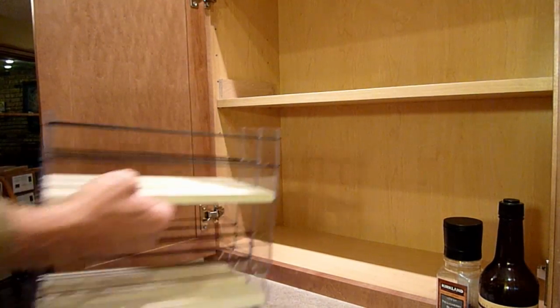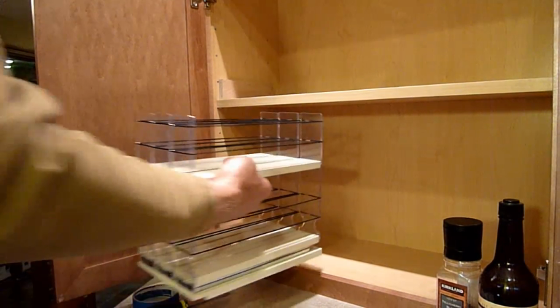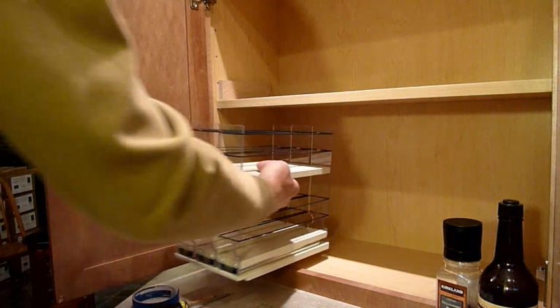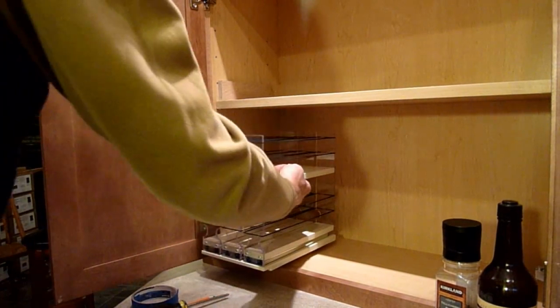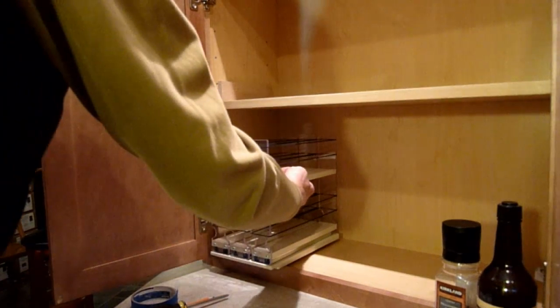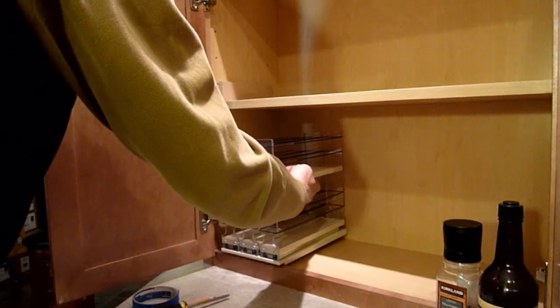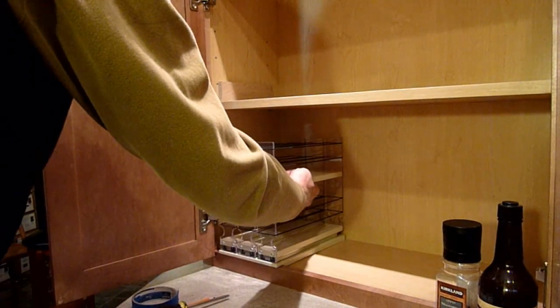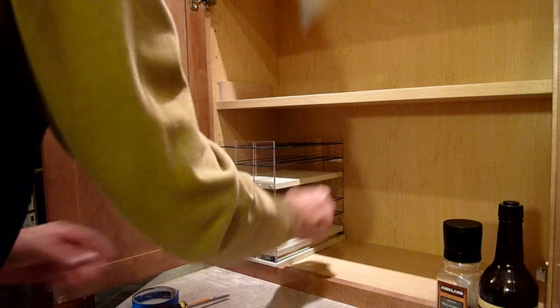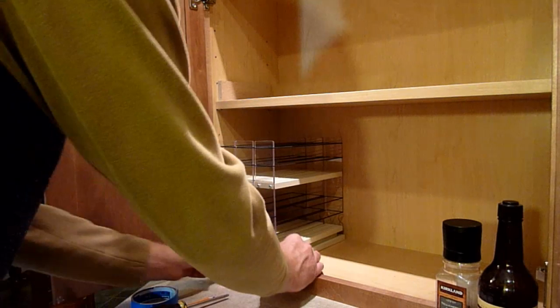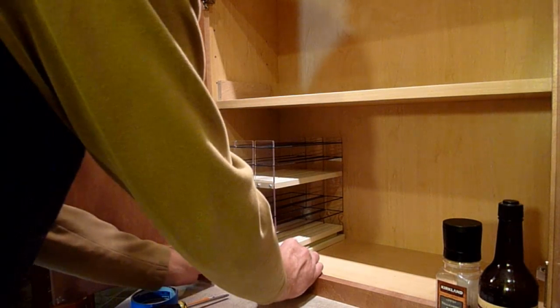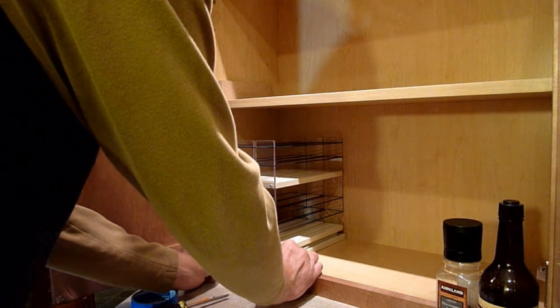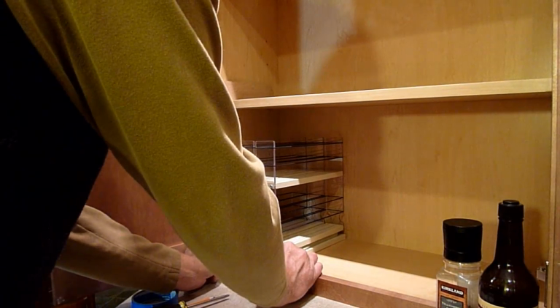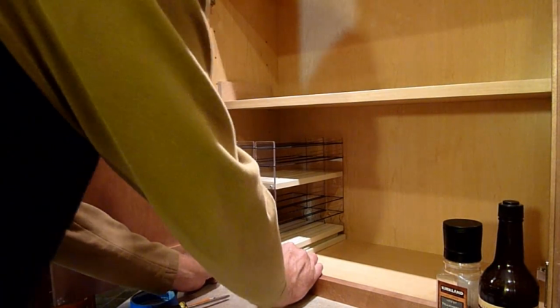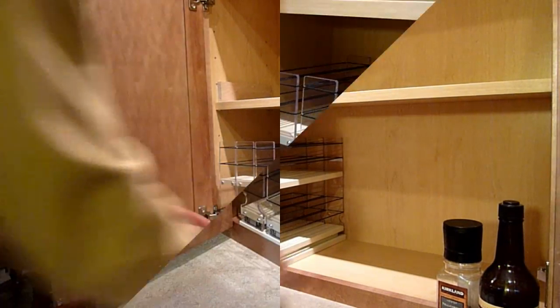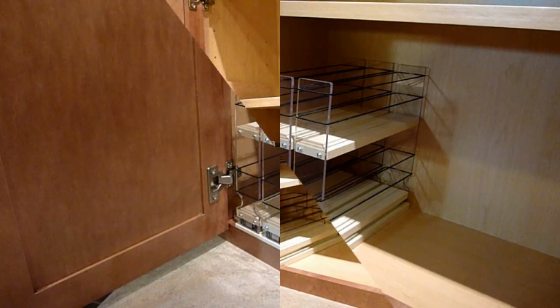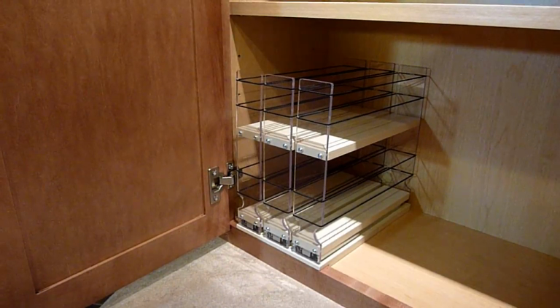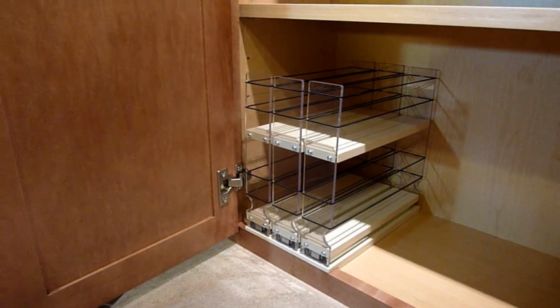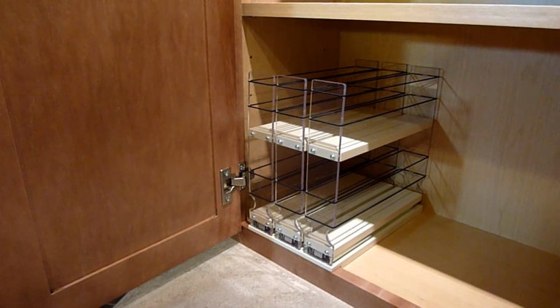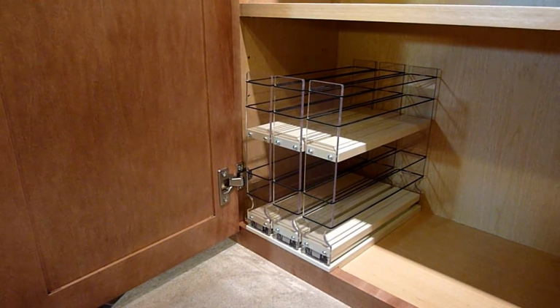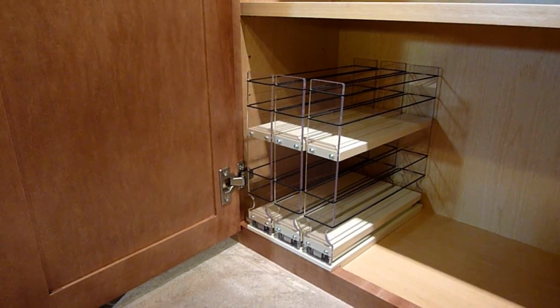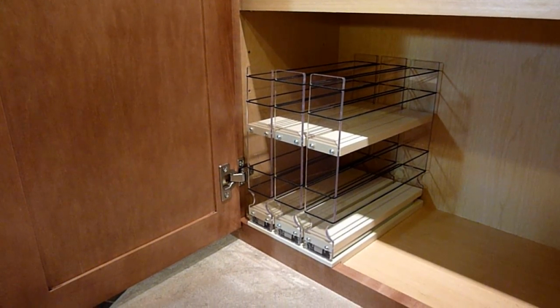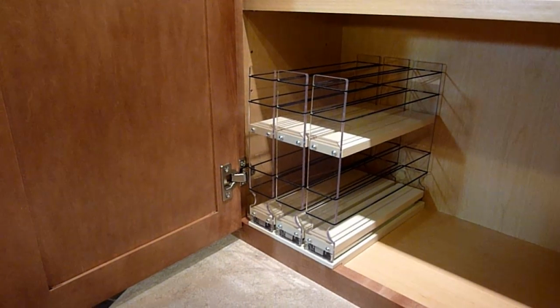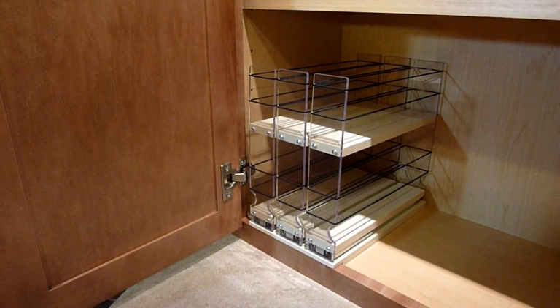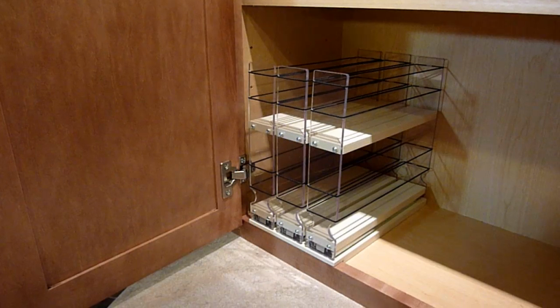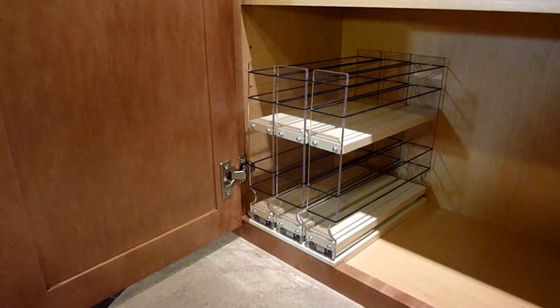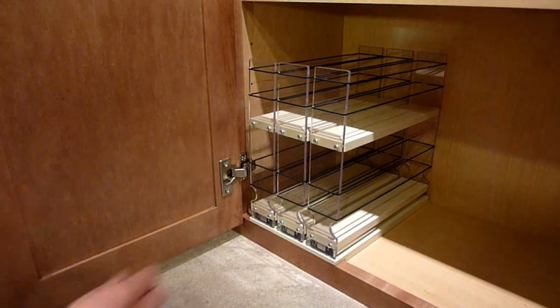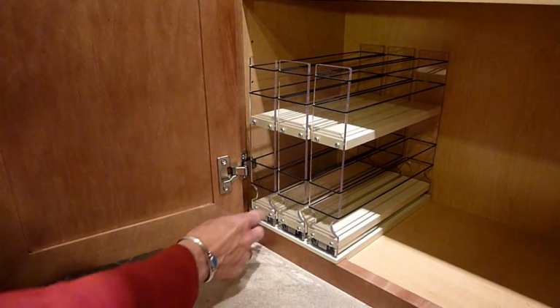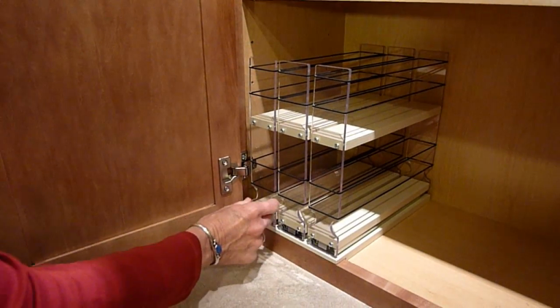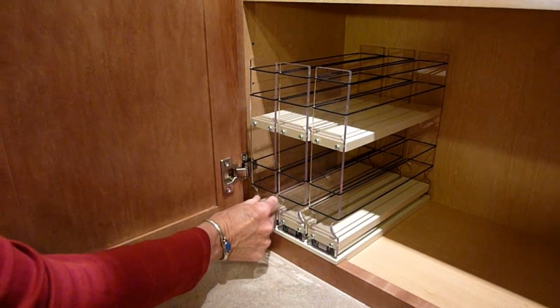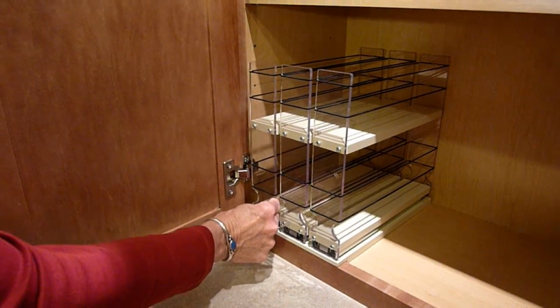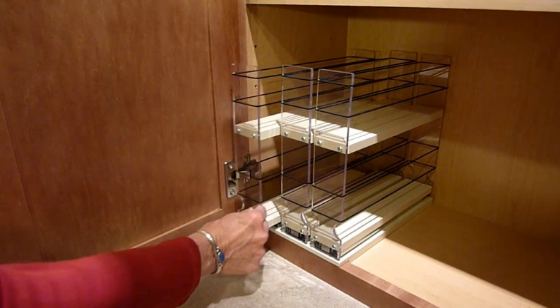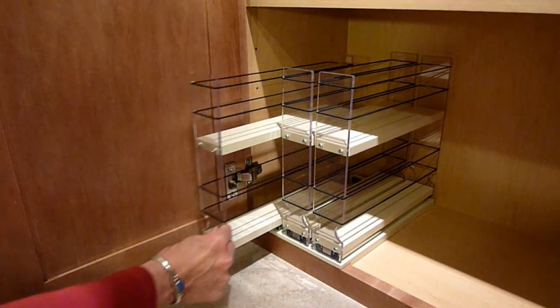You are now ready to place your unit, located near the front of the cabinet frame. Open and close the drawers to make sure there is no interference.